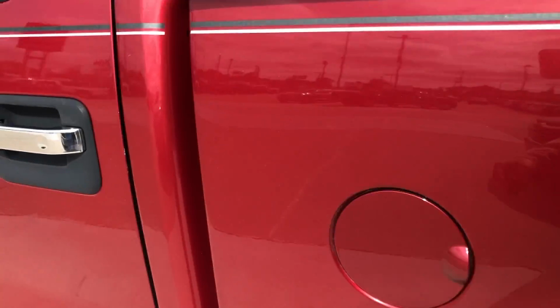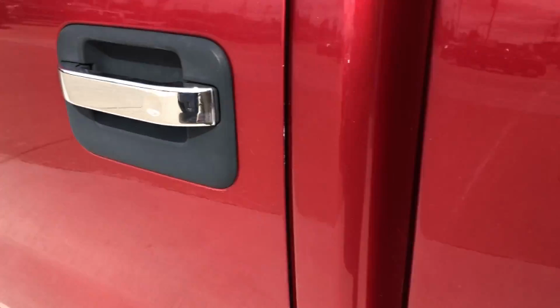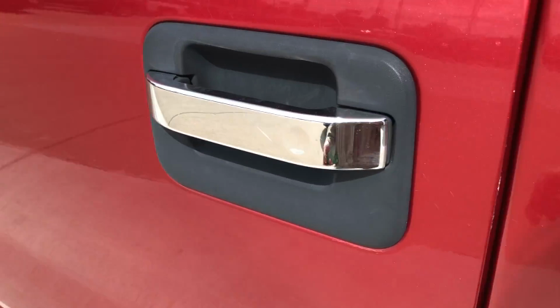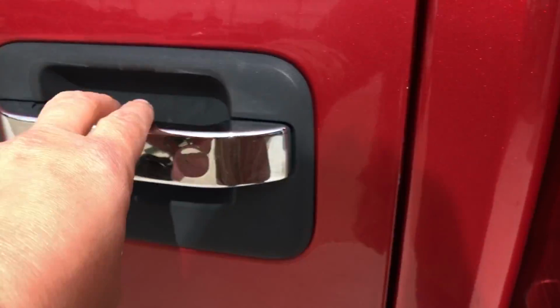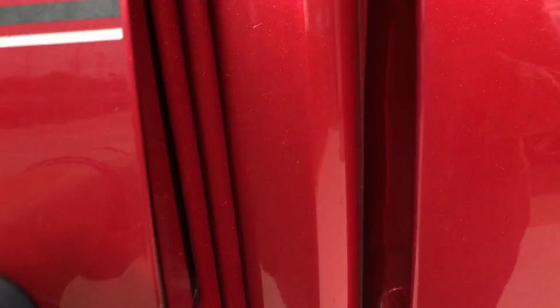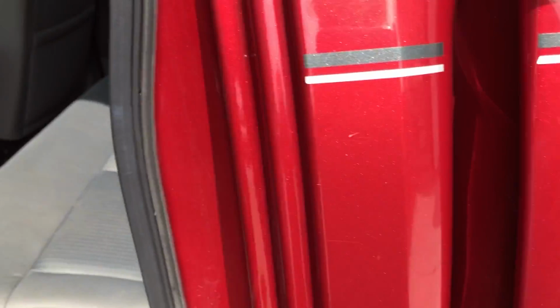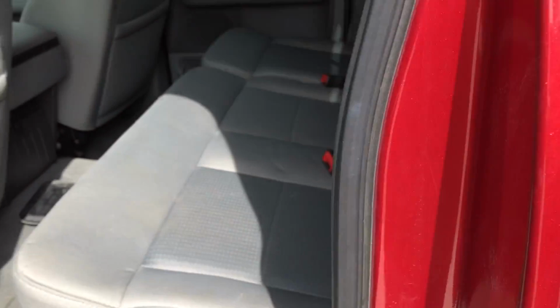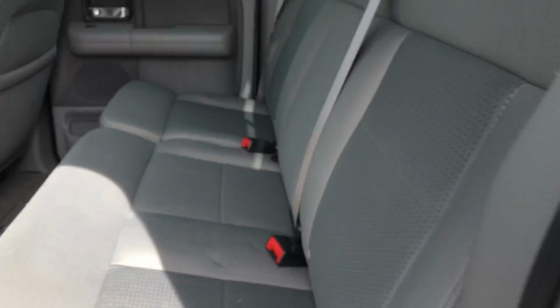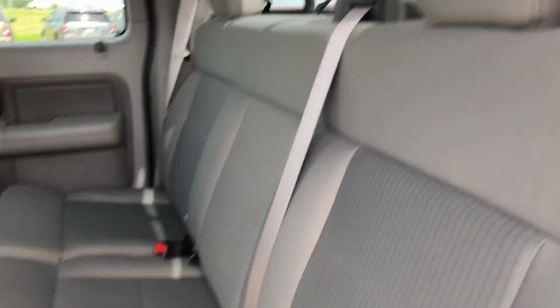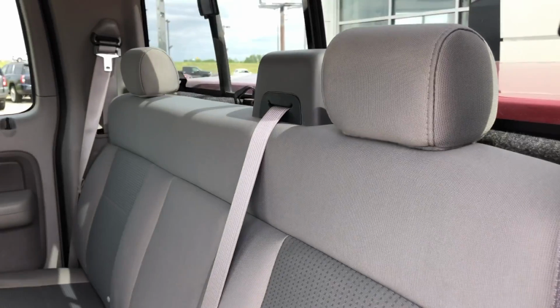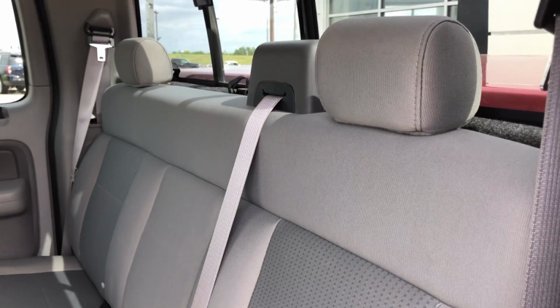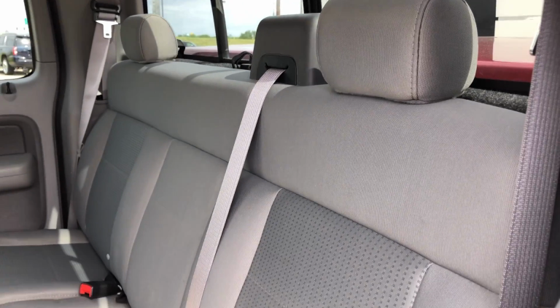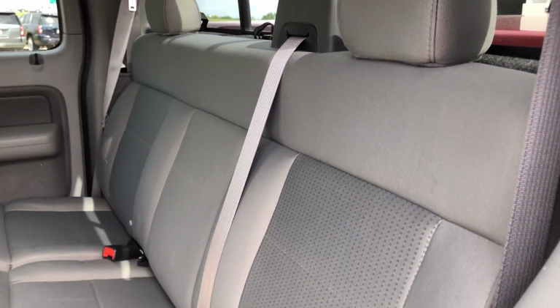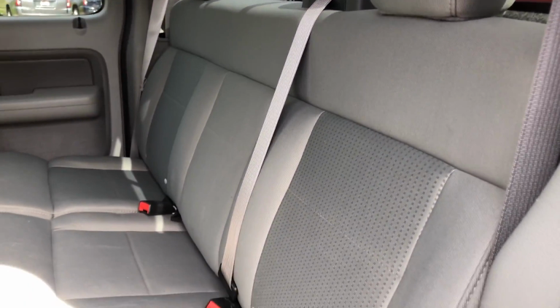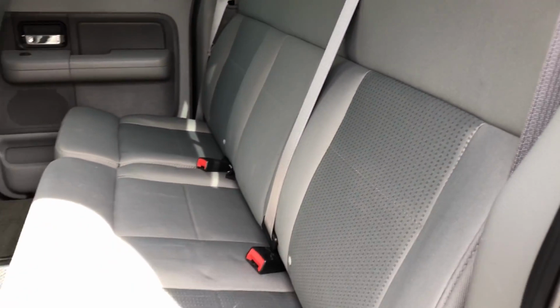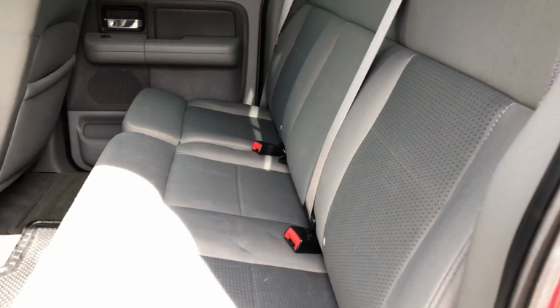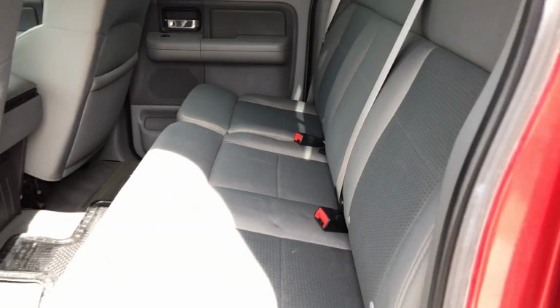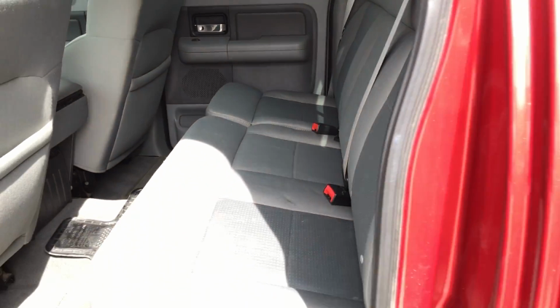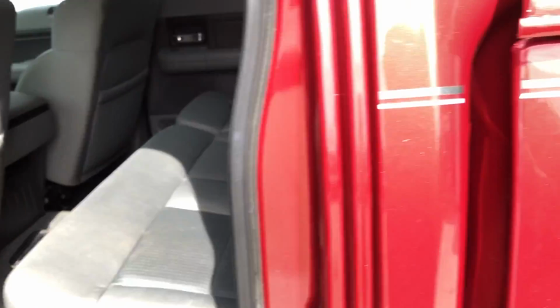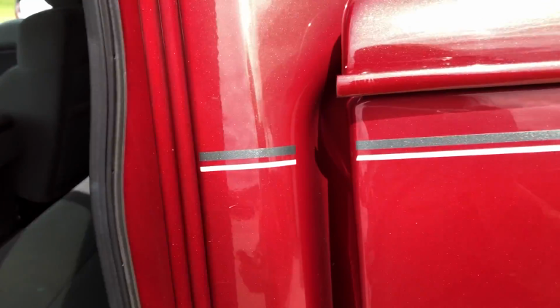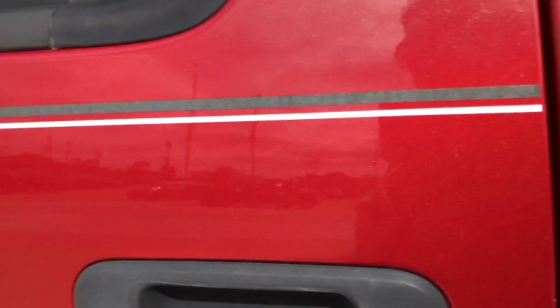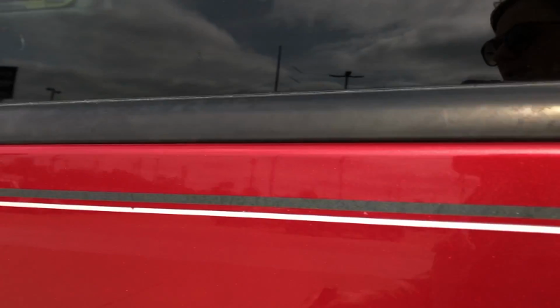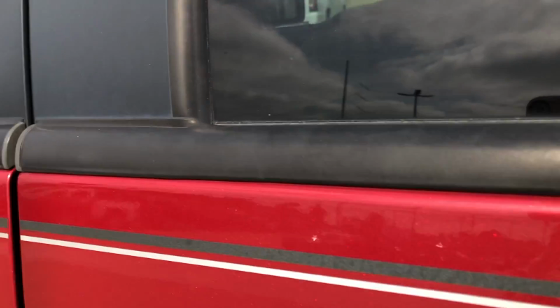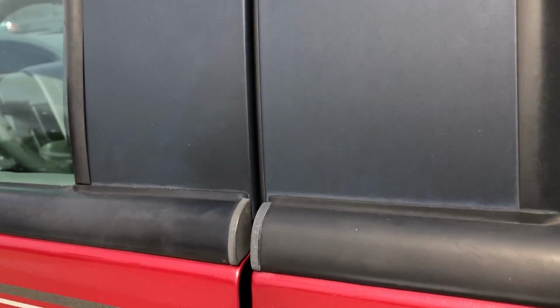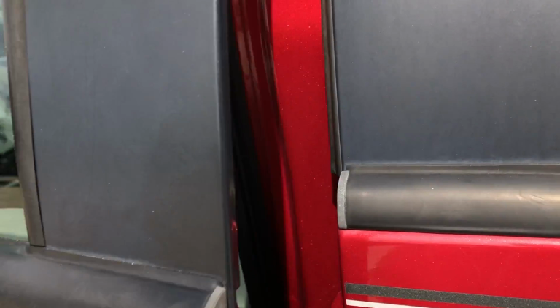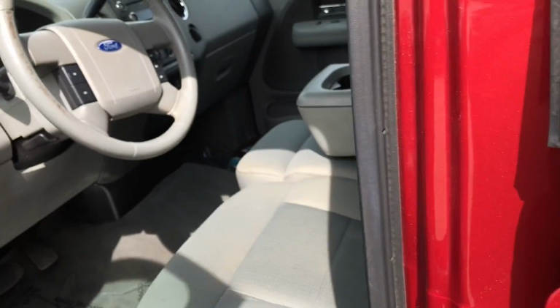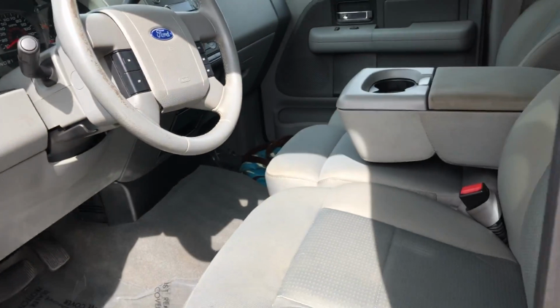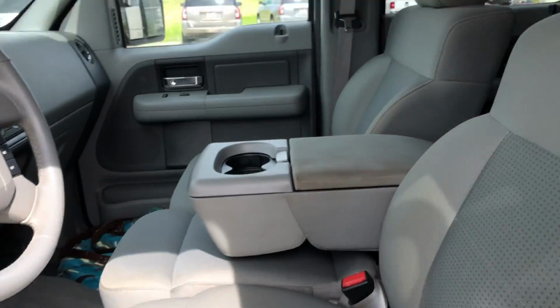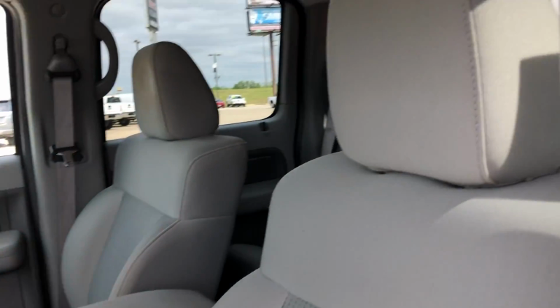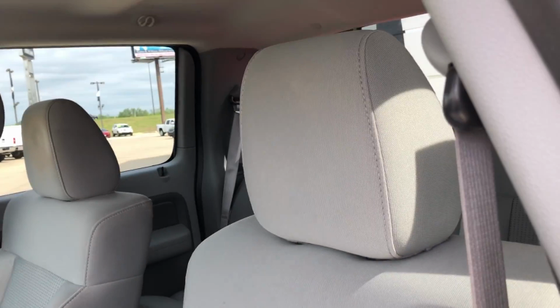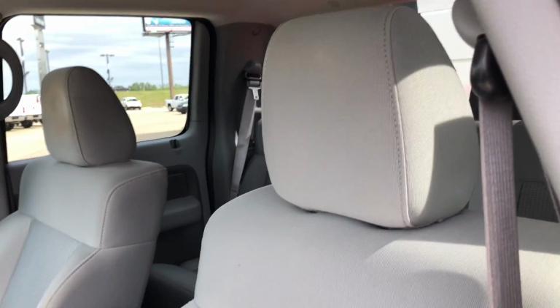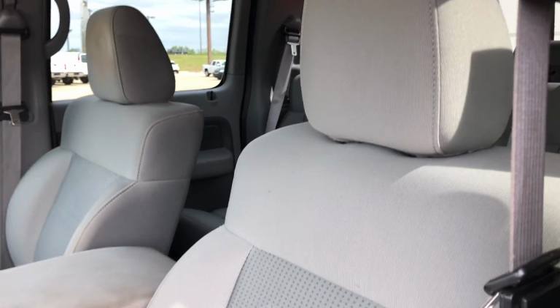Chrome accents on the door handles. Rear seating features this beautiful grey upholstered bench, with driver and passenger enjoying the same grey upholstery and bucket seats up front.